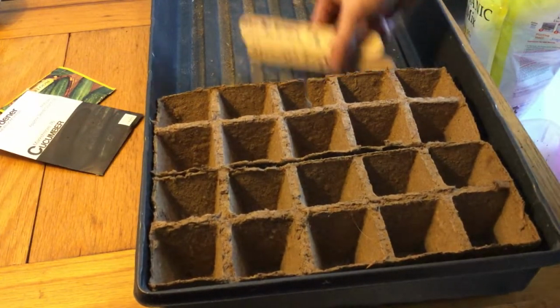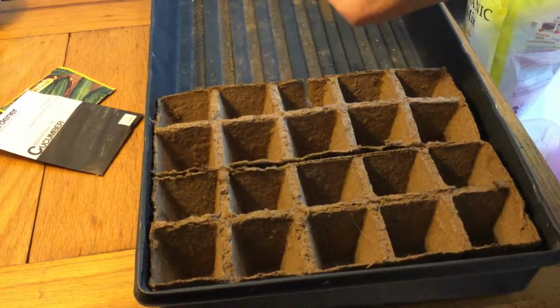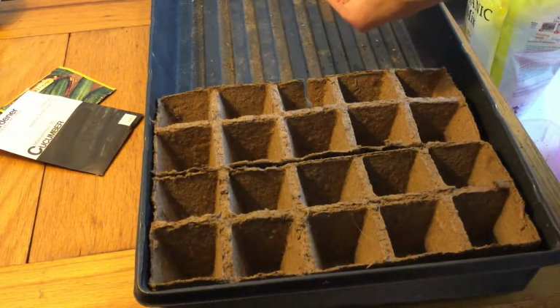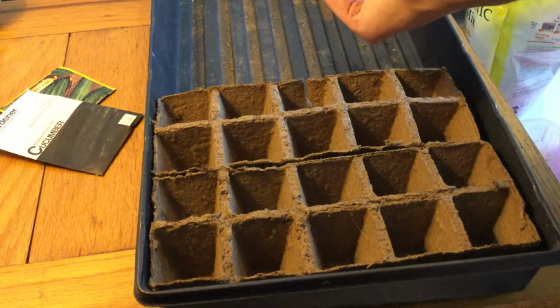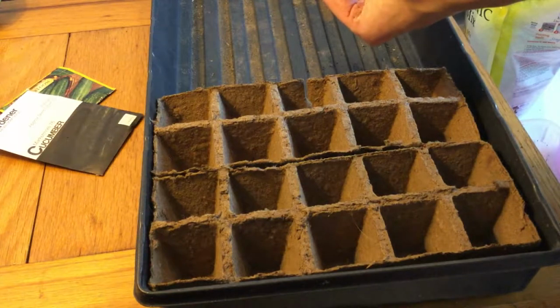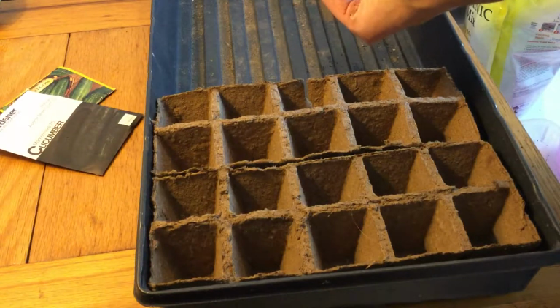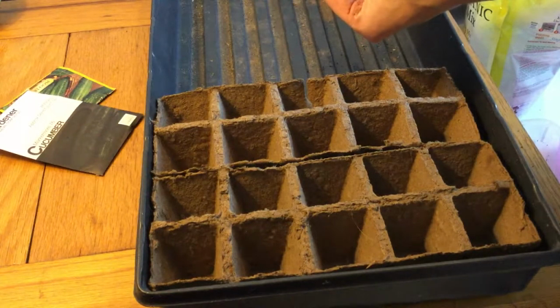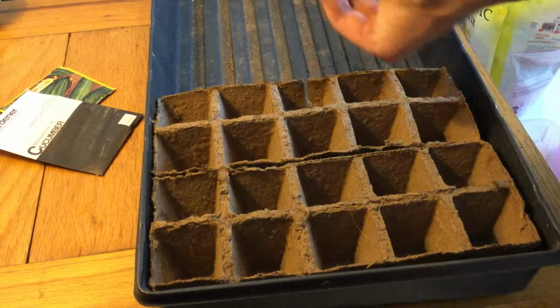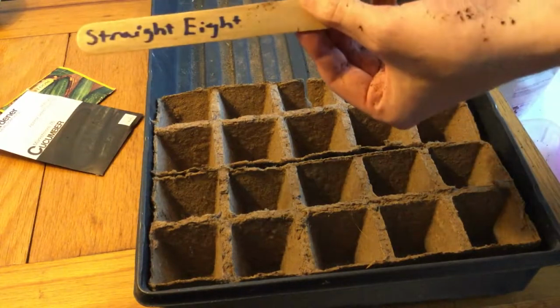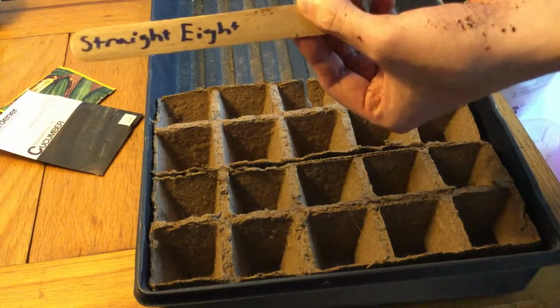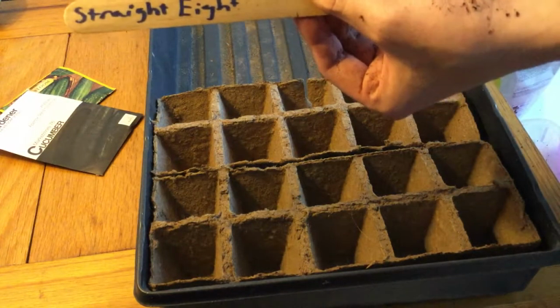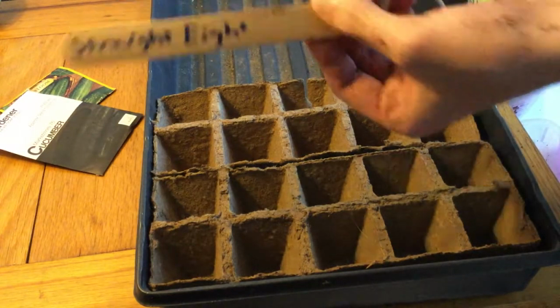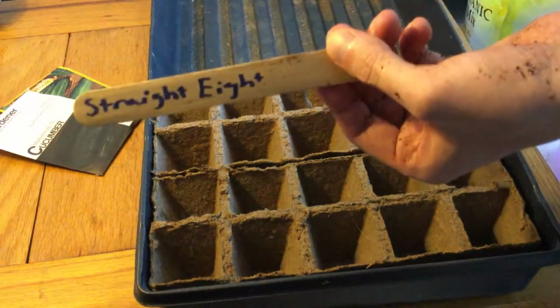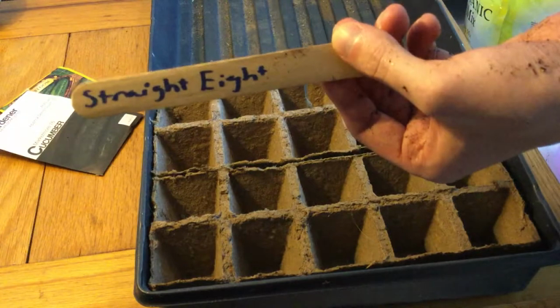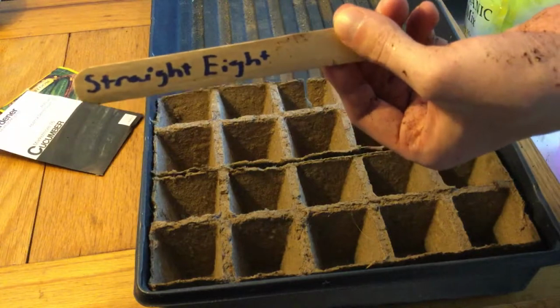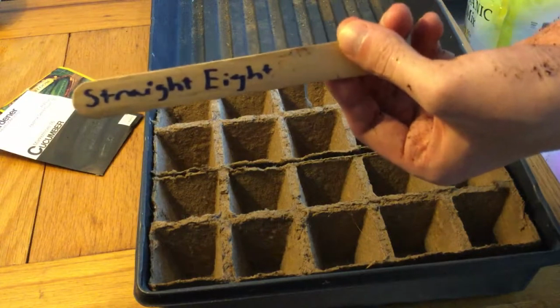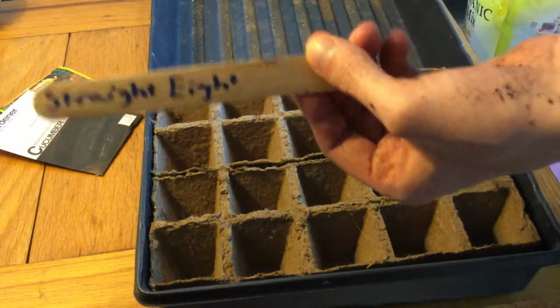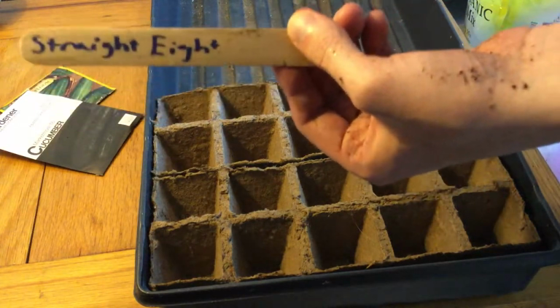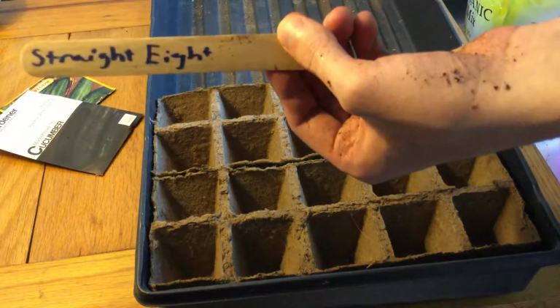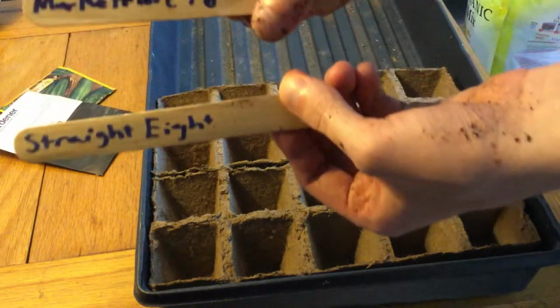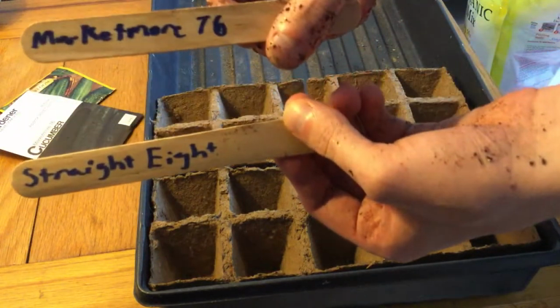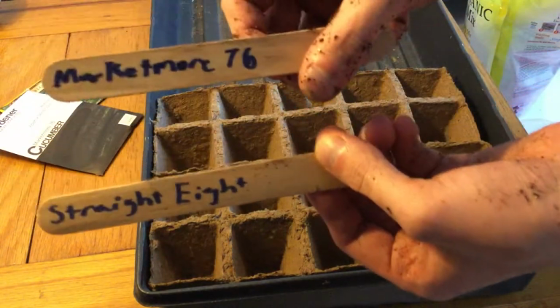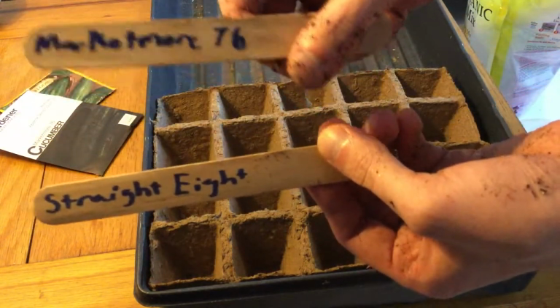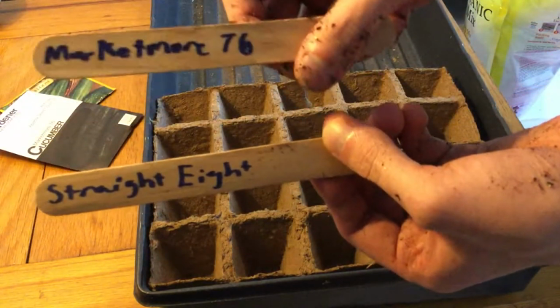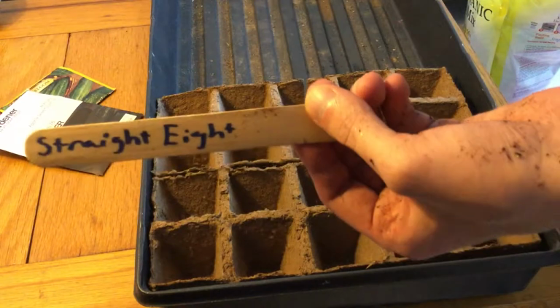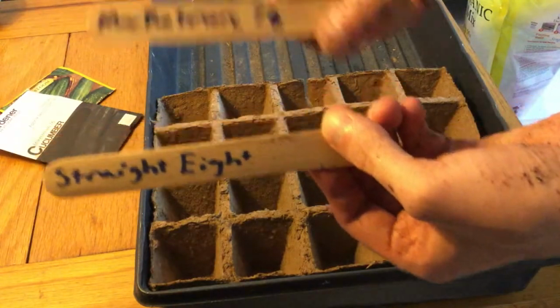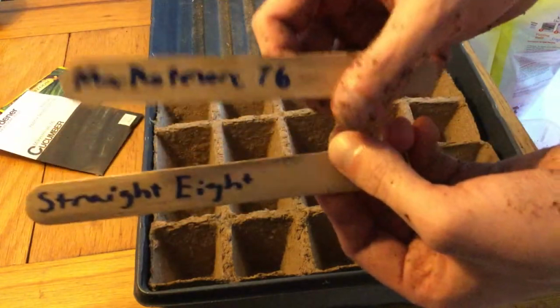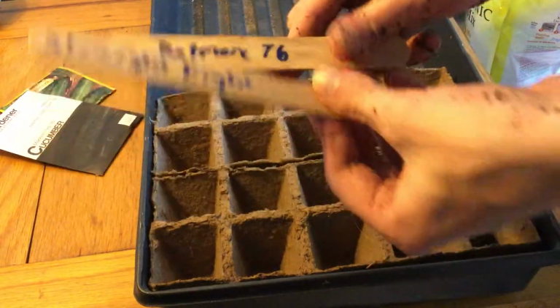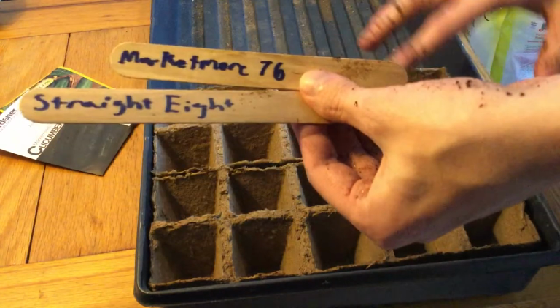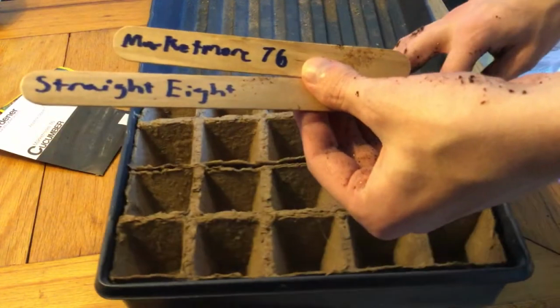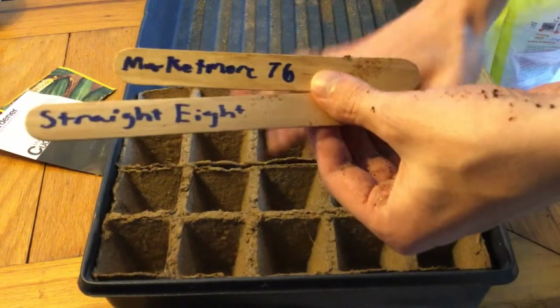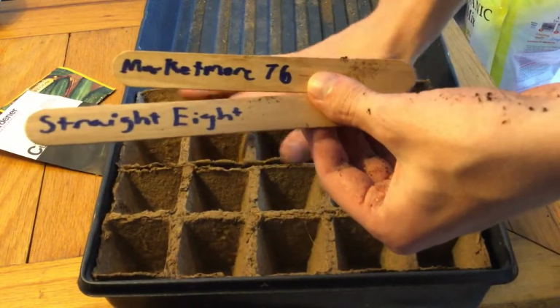I've labeled two sticks here — Straight Eight and Market More. I doubt you guys can read that because my handwriting is atrocious. One was way out of frame — I'm so sorry, I hope everything else was in frame.